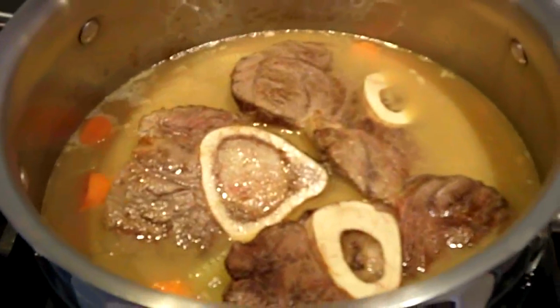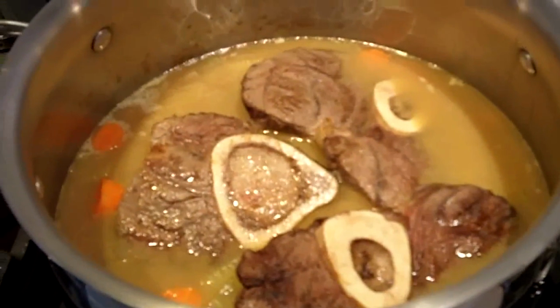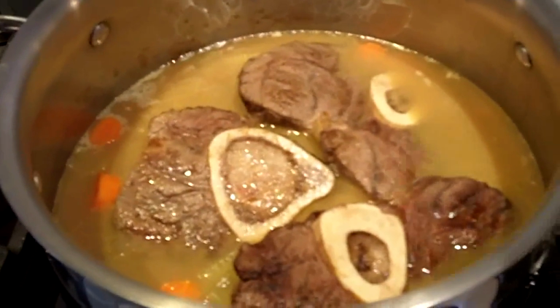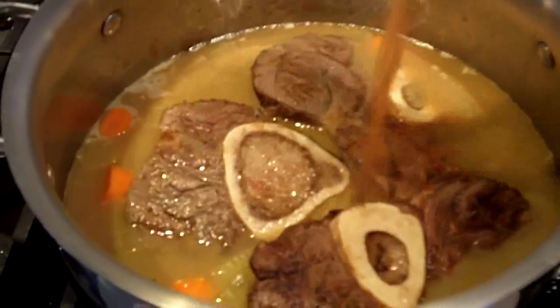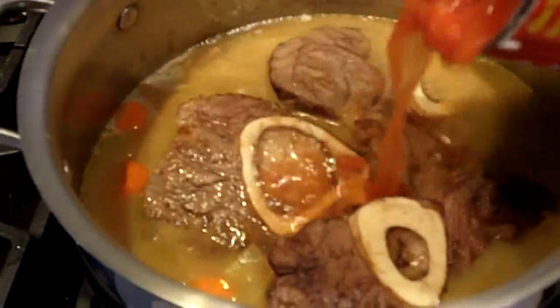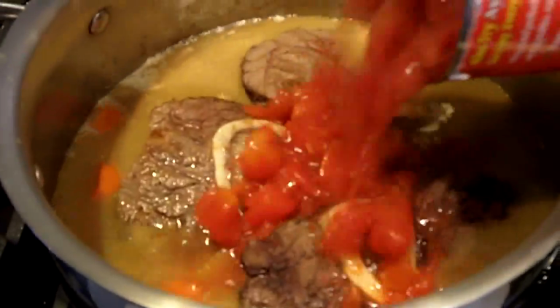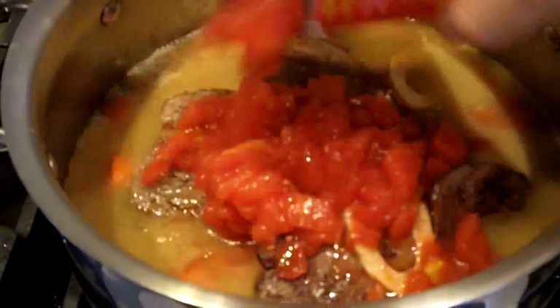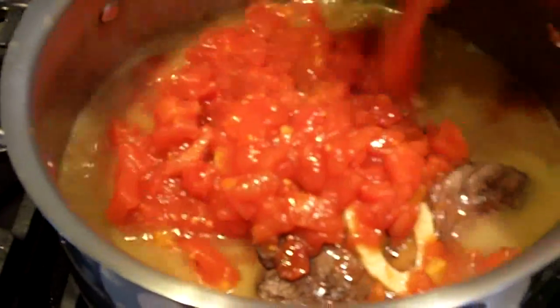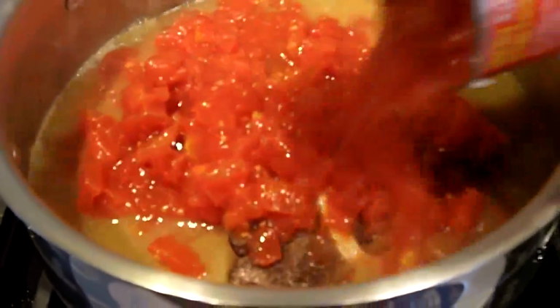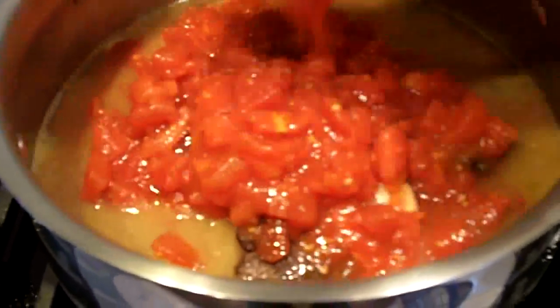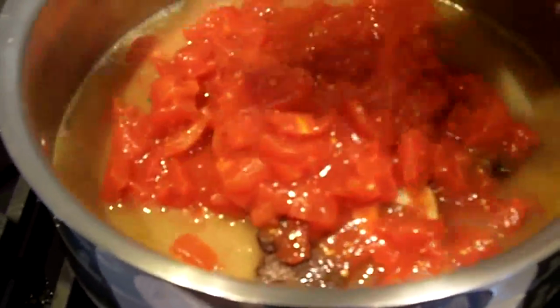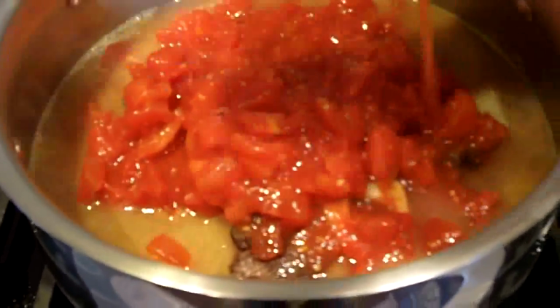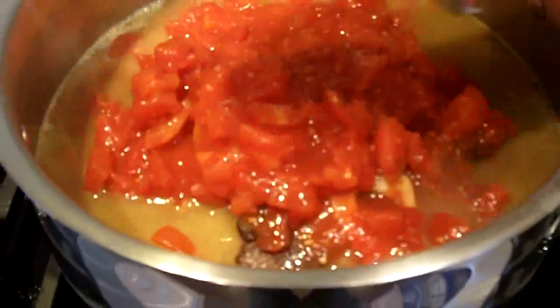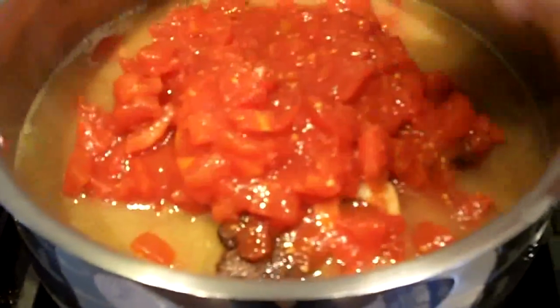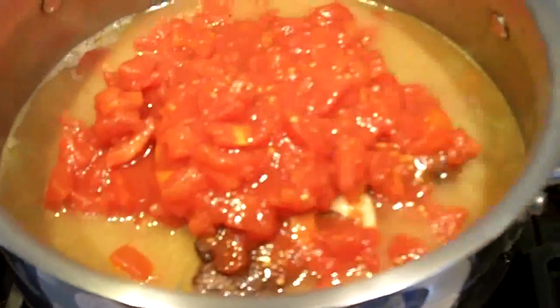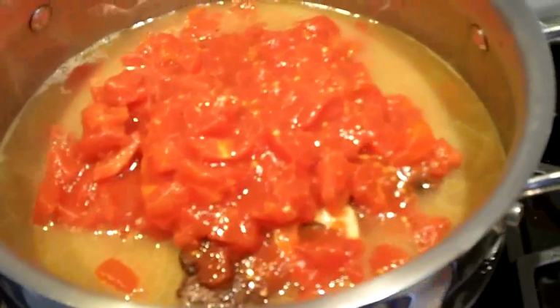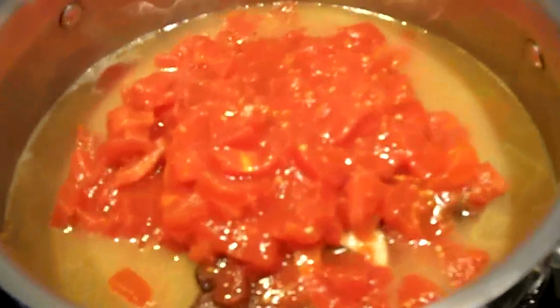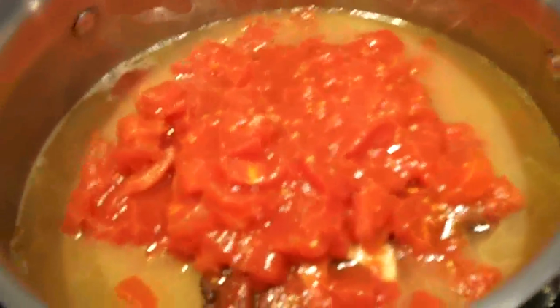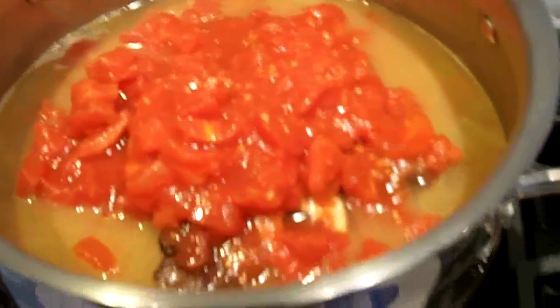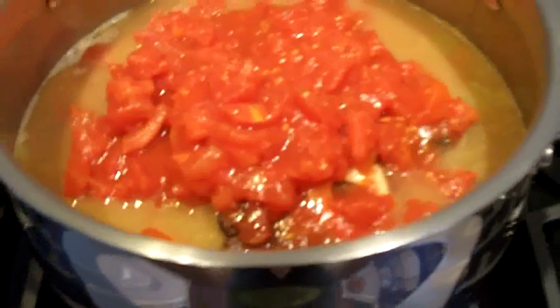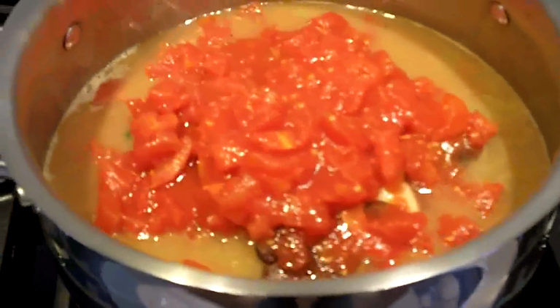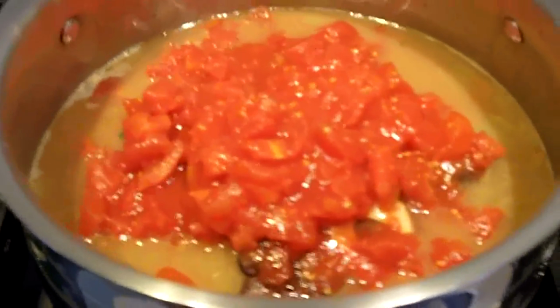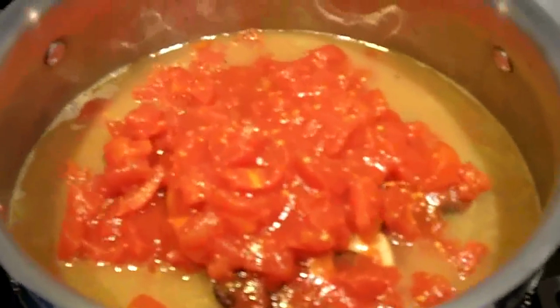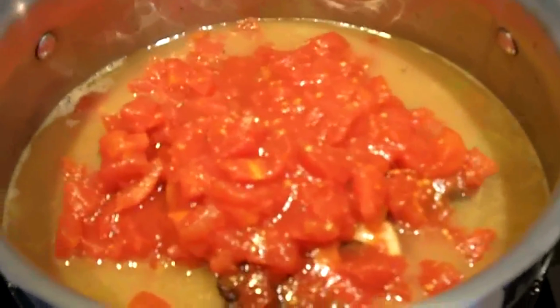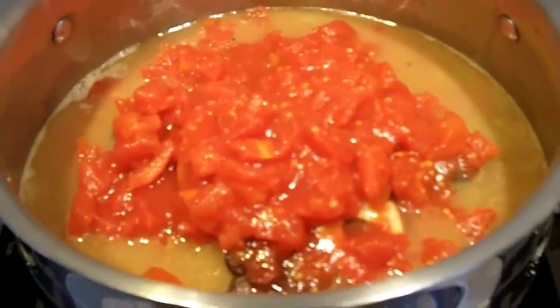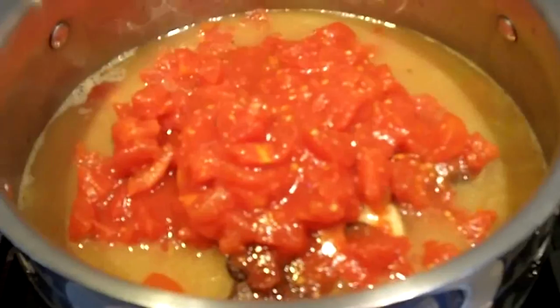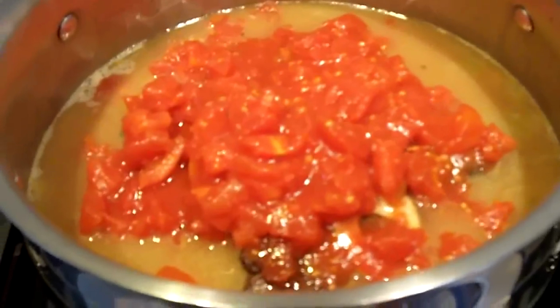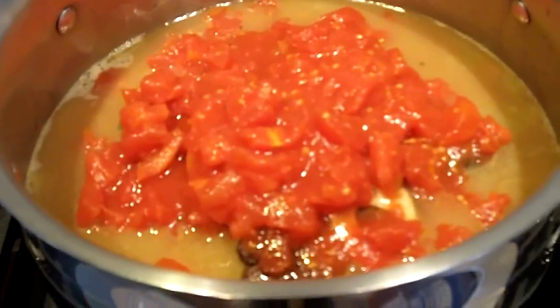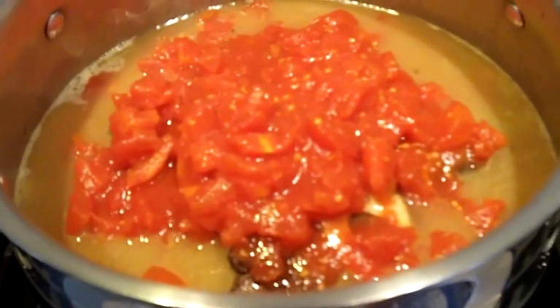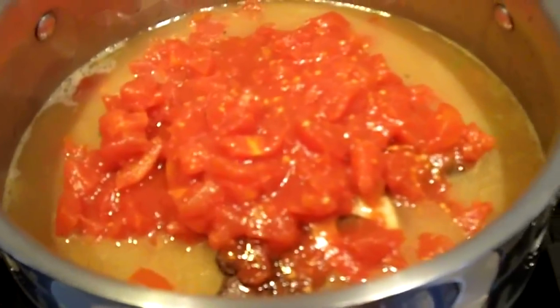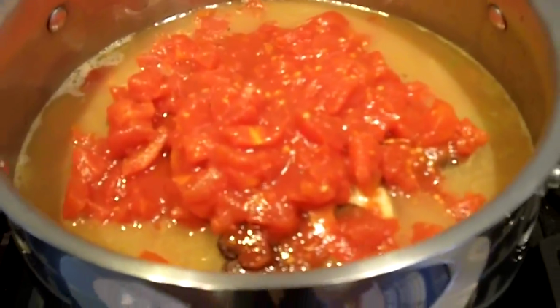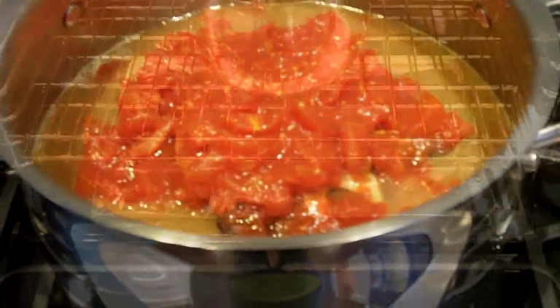Finally, you want to add the diced tomatoes. In they go. We'll give it a quick stir, and then it's ready to go in the oven at 300 degrees Fahrenheit for about two and a half to three hours to braise.